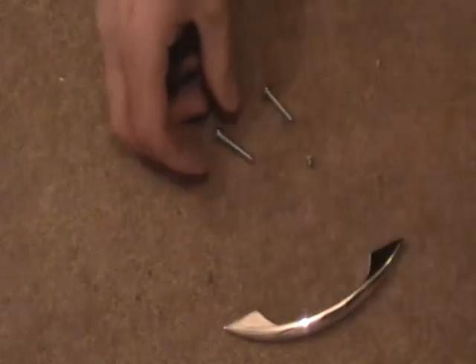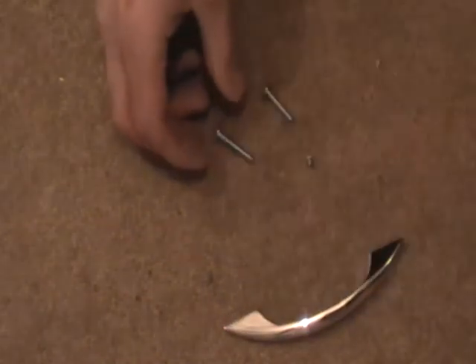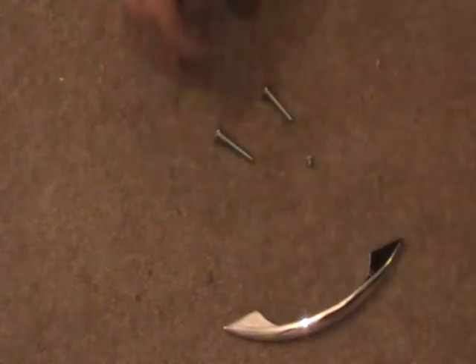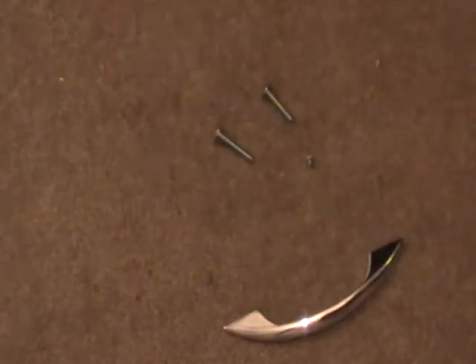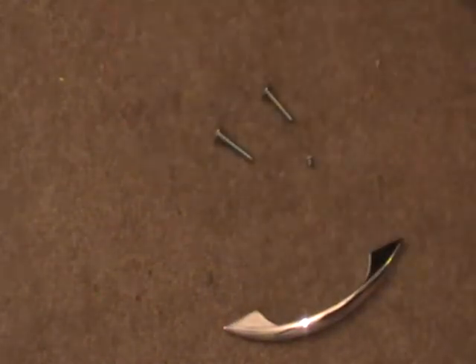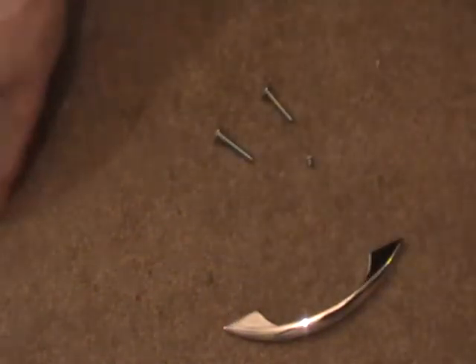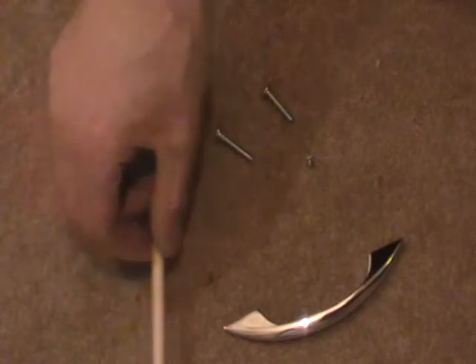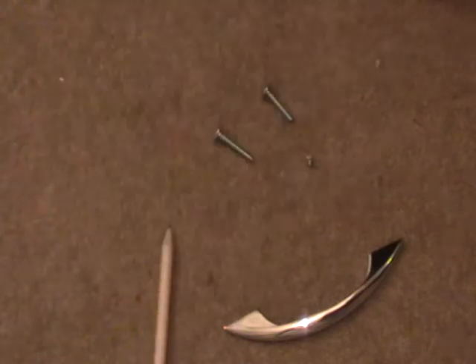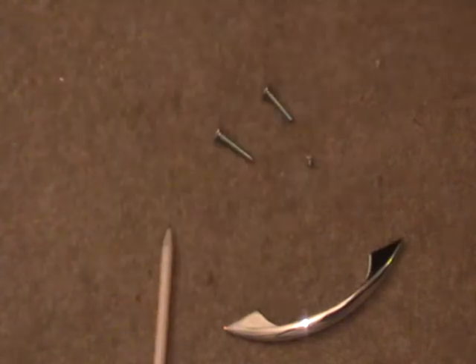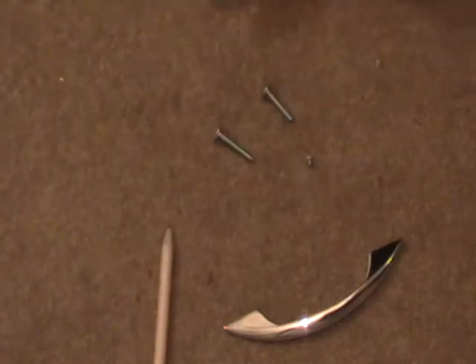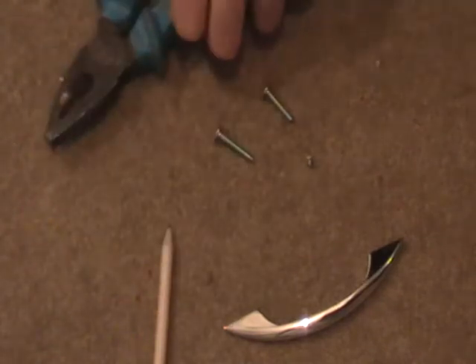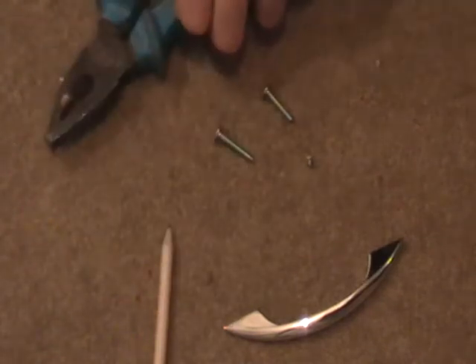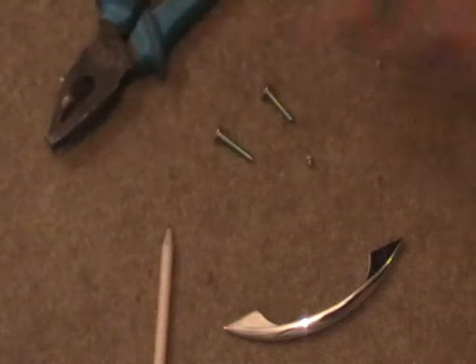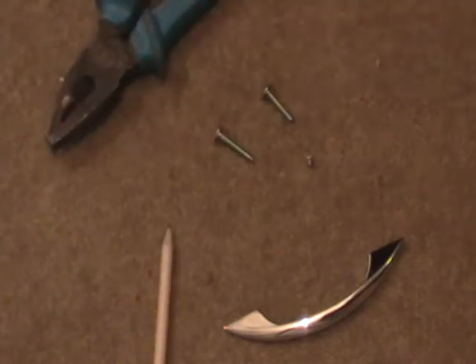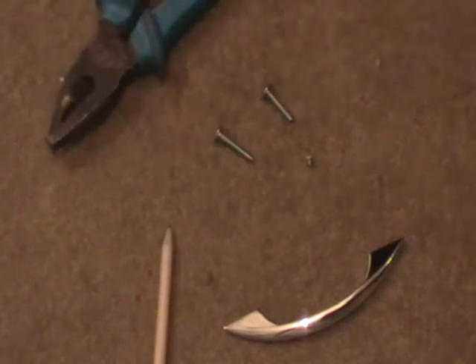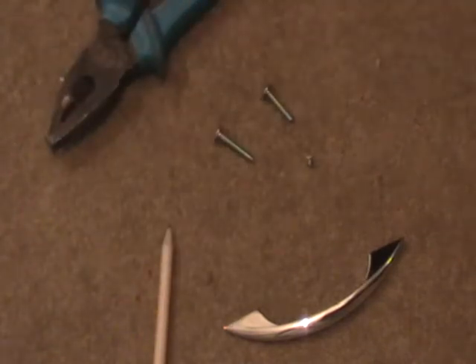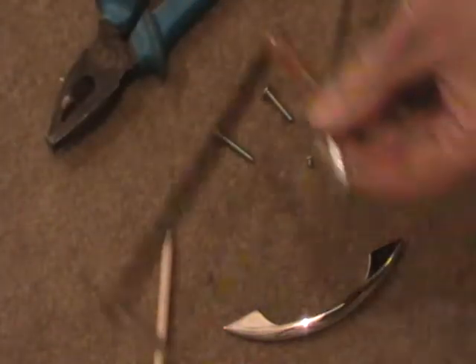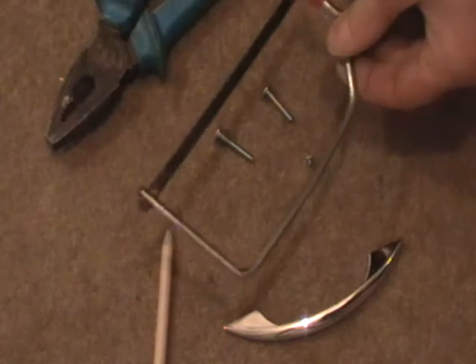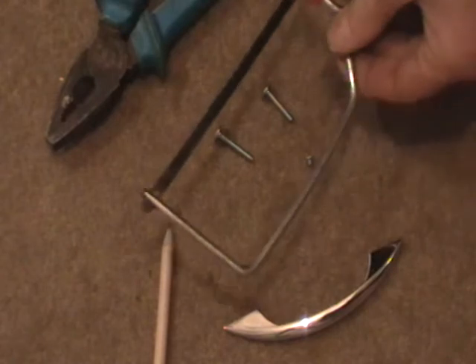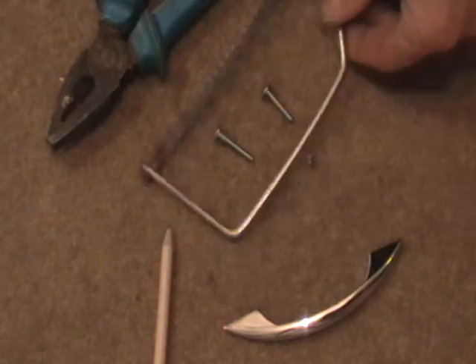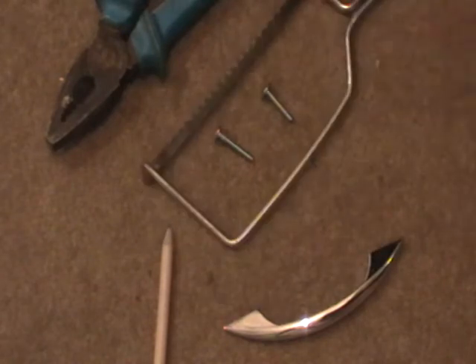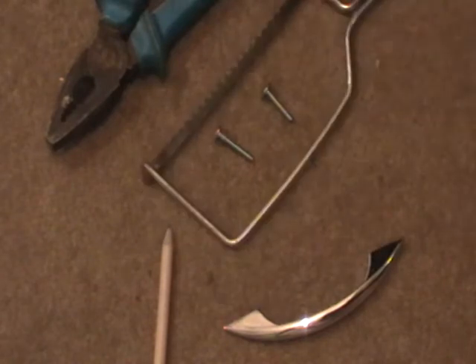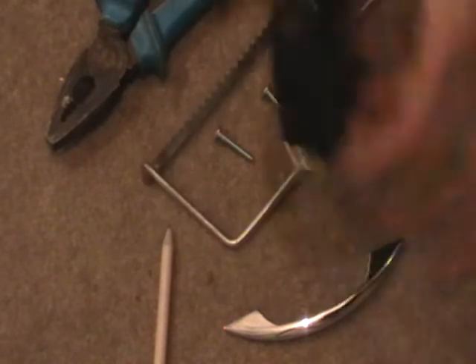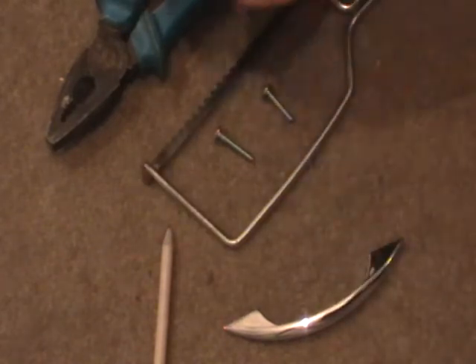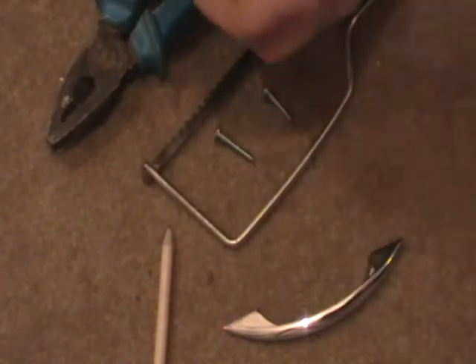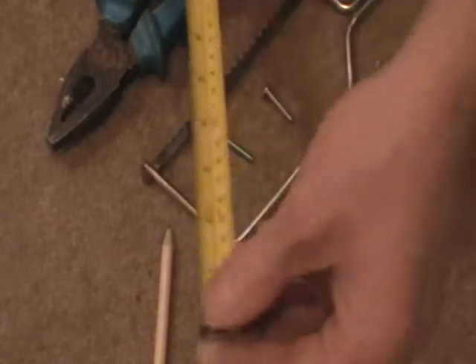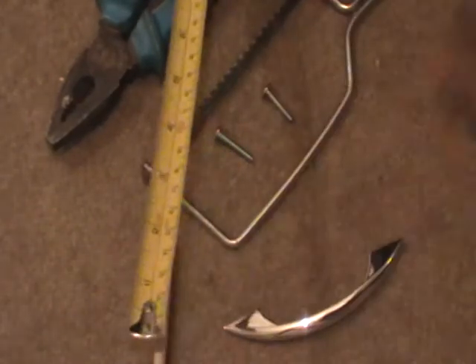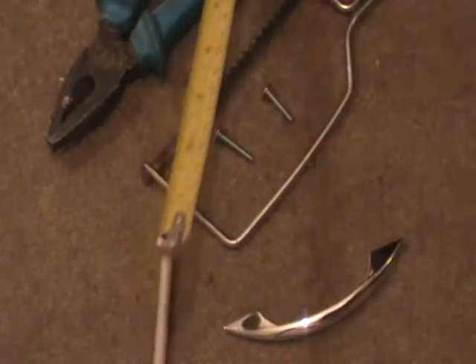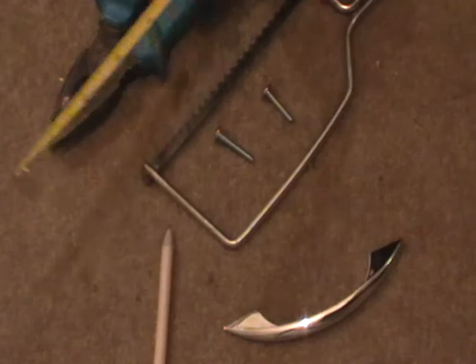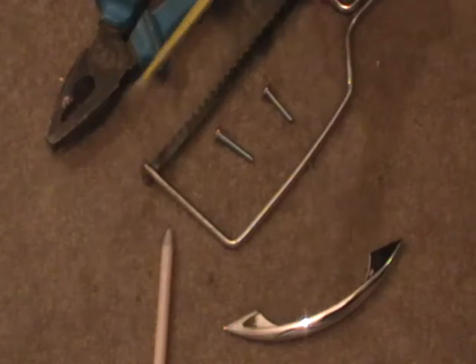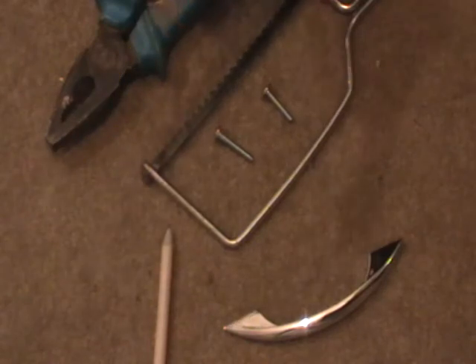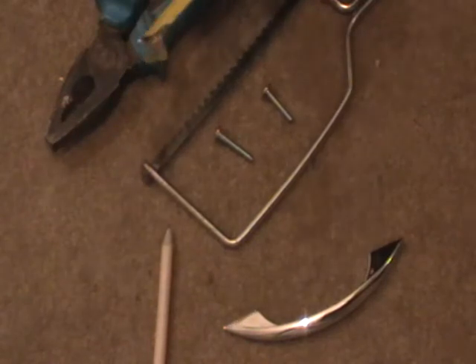First of all we need to make sure we have the right tools: a marking tool, some pliers or a vice, a junior hacksaw, and some kind of measuring device. I tend to use a tape measure.